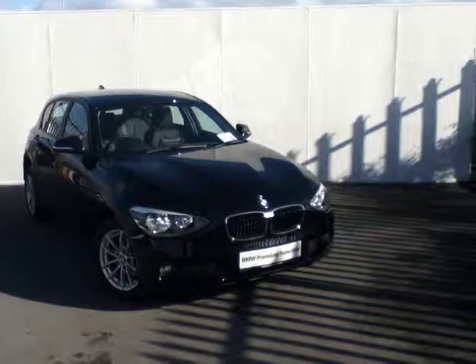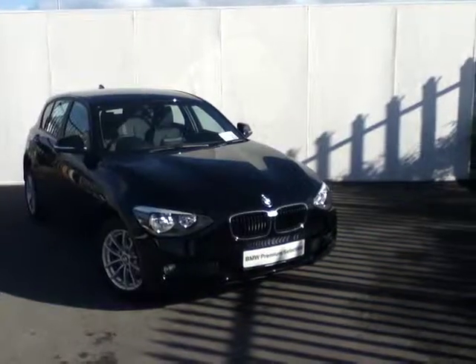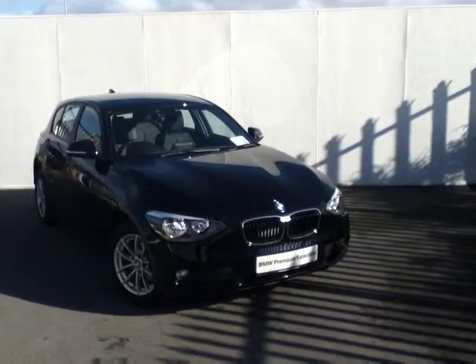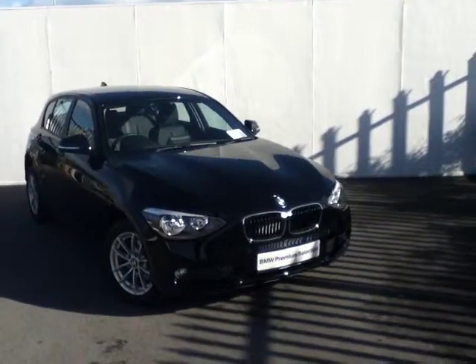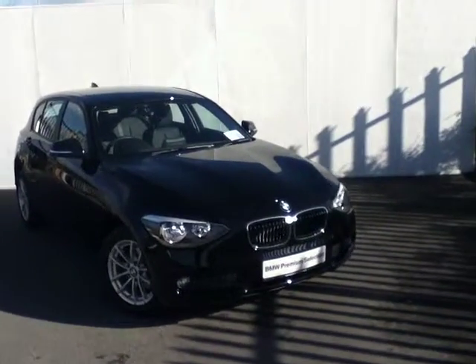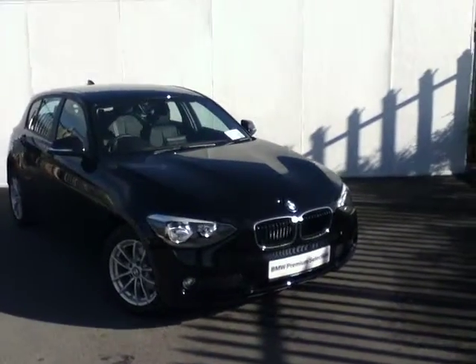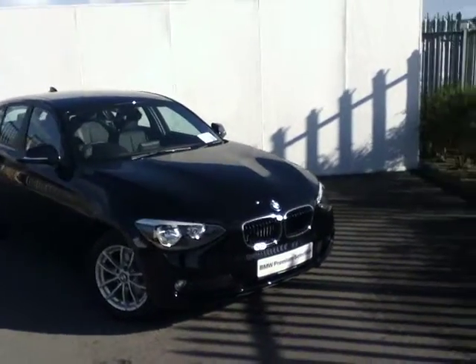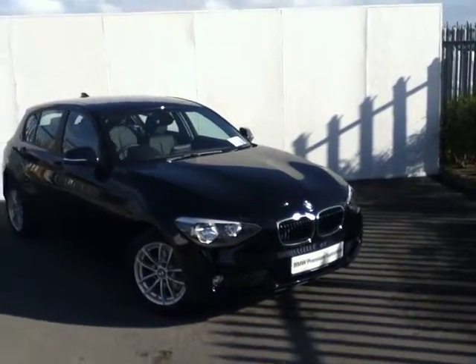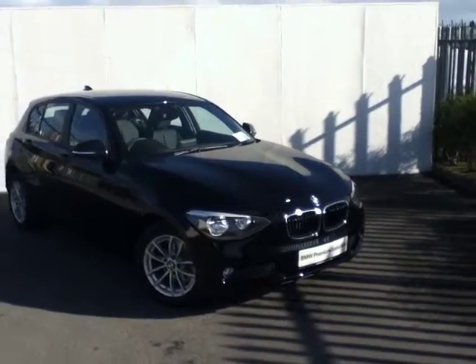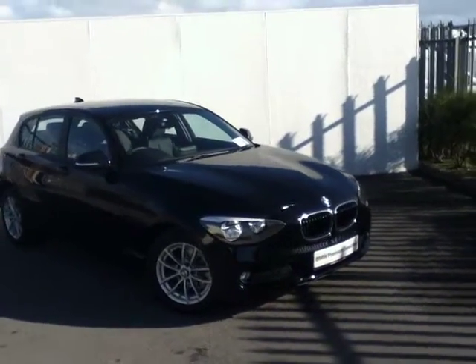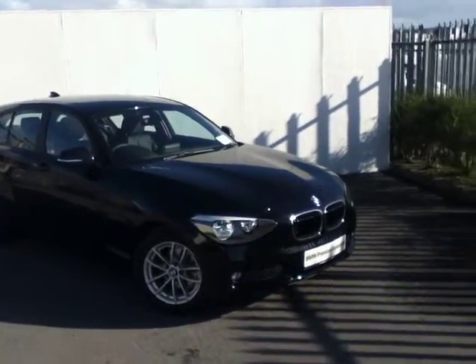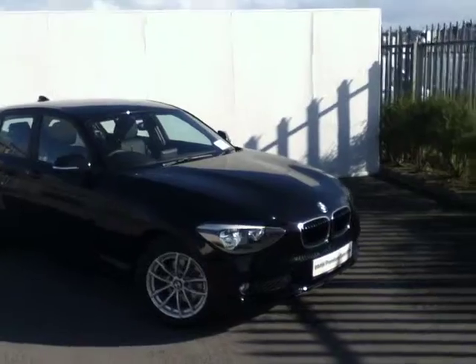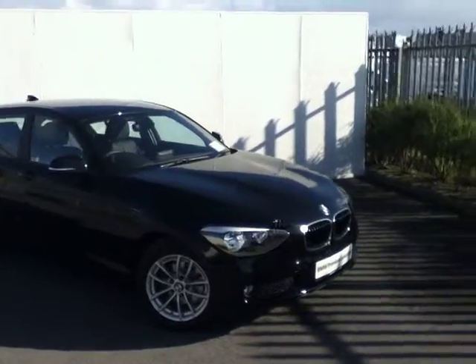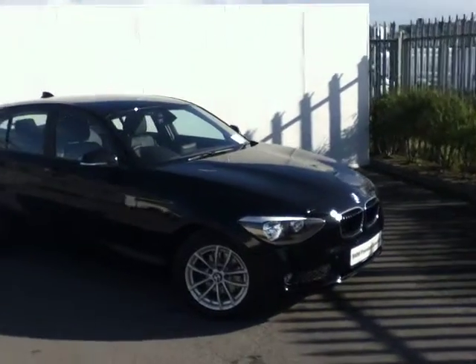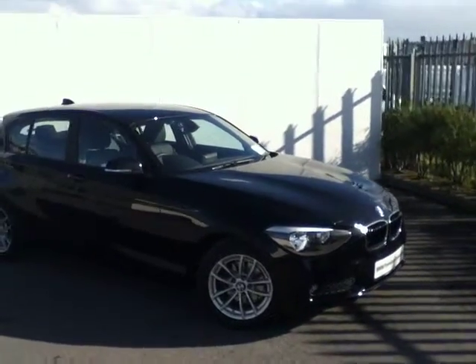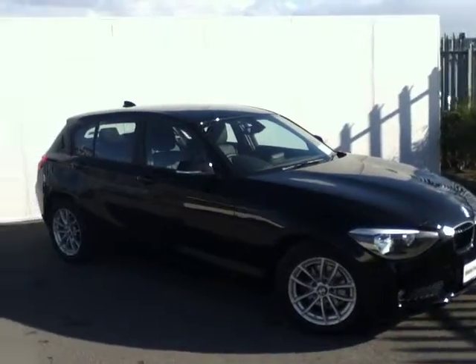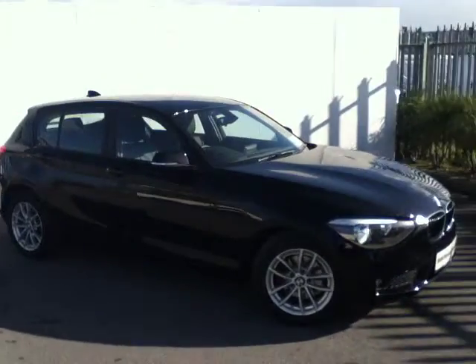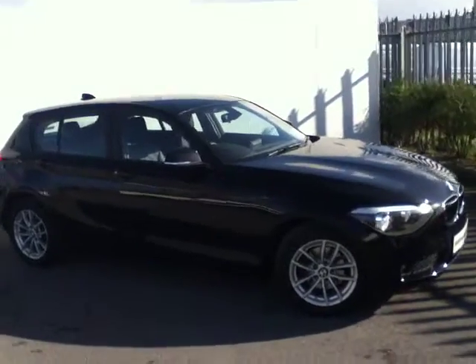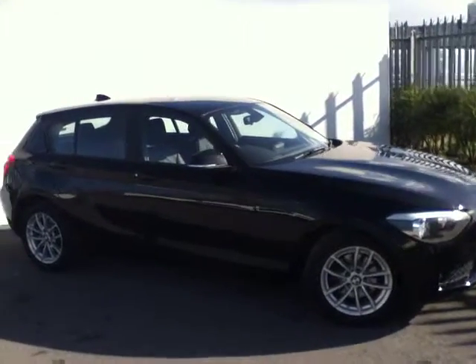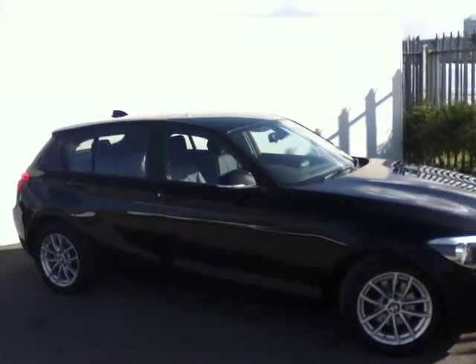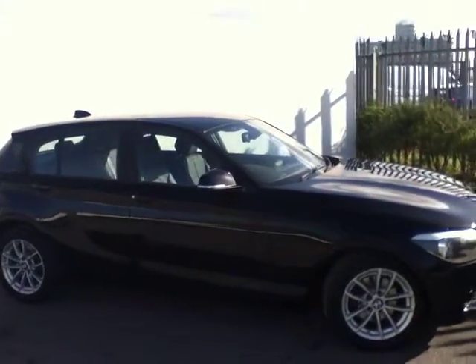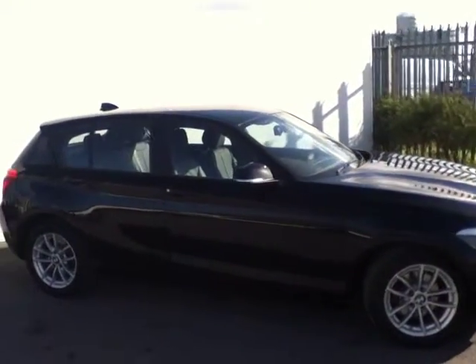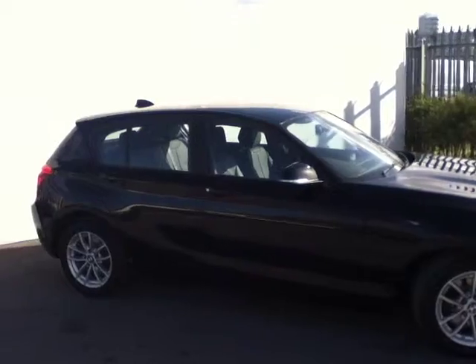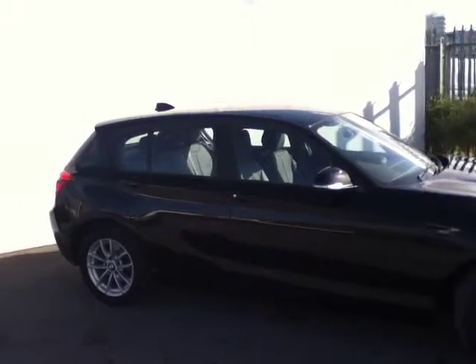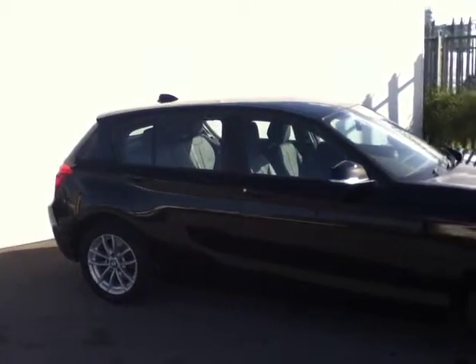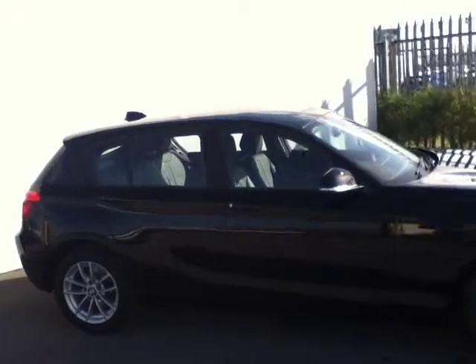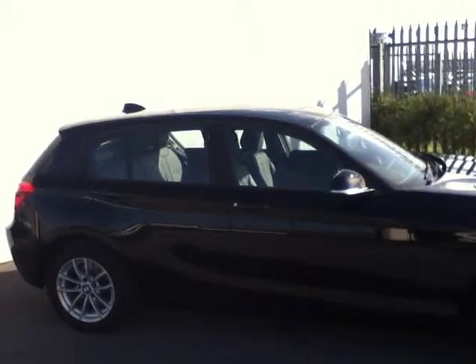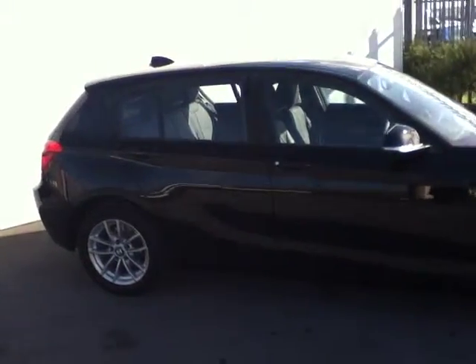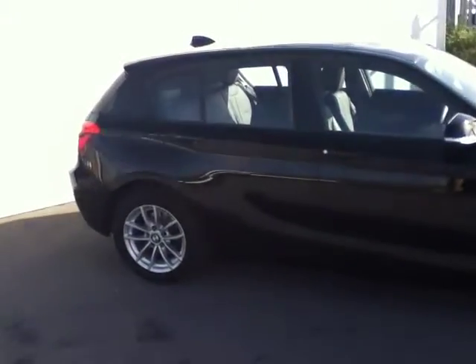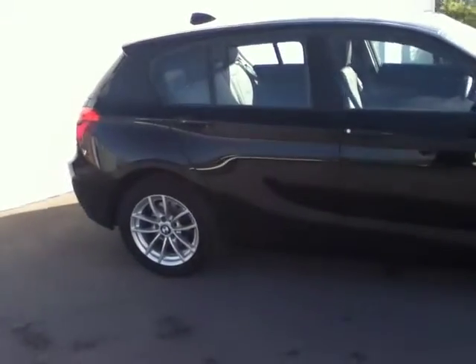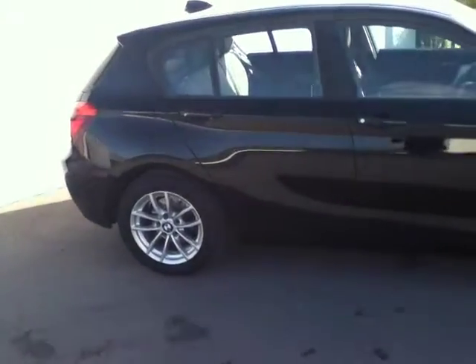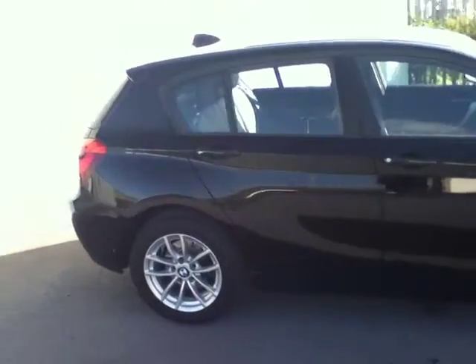Hello and welcome to Joe Duffy BMW. Here we have a 2014 BMW 116D SE from the Joe Duffy premium selection. As you can see, it's finished in jet black with a black leather interior and stylish 16-inch alloy wheels.